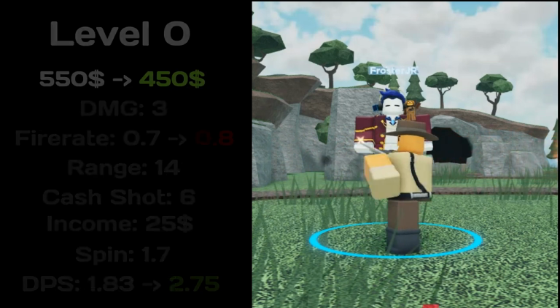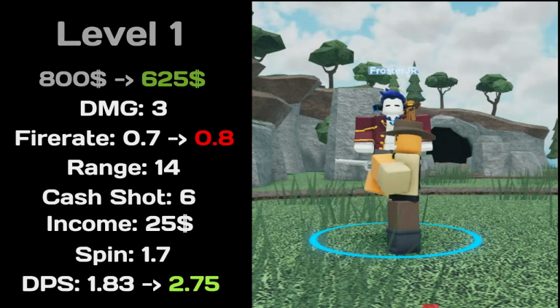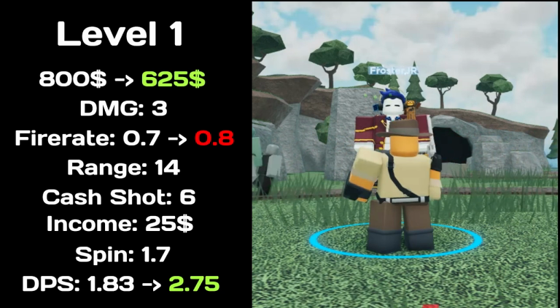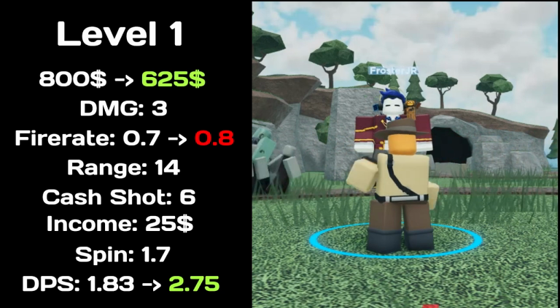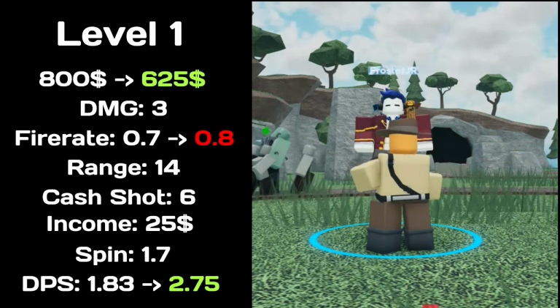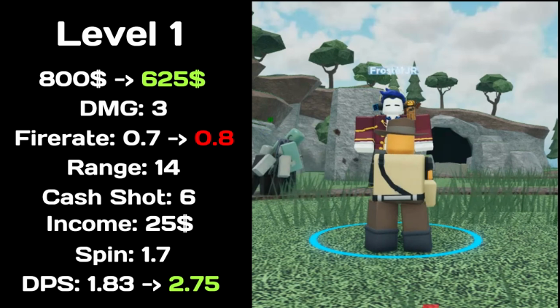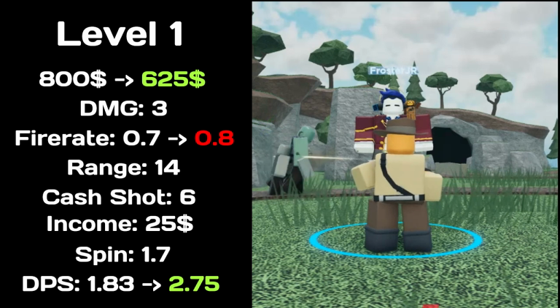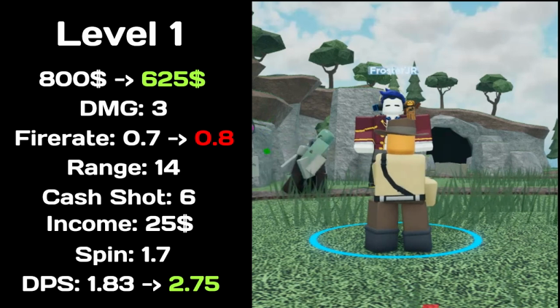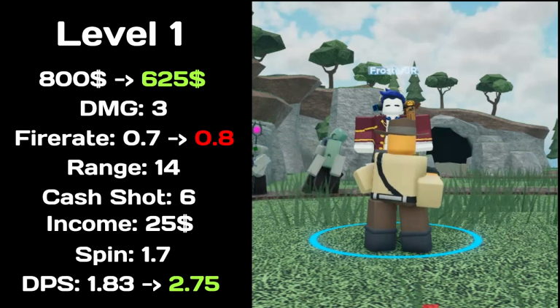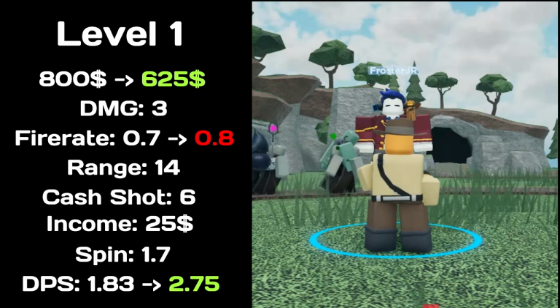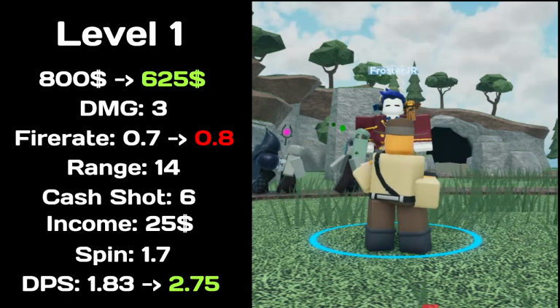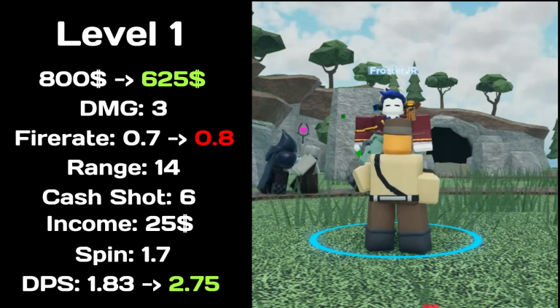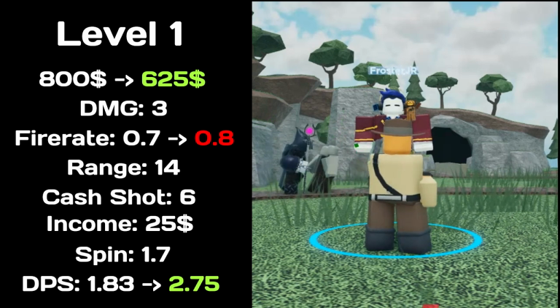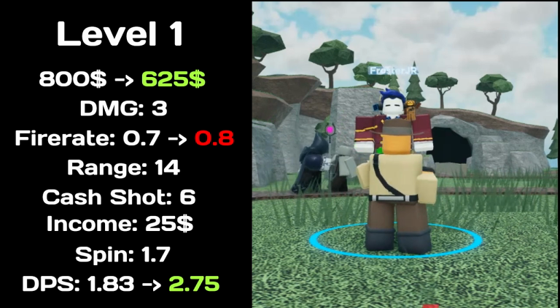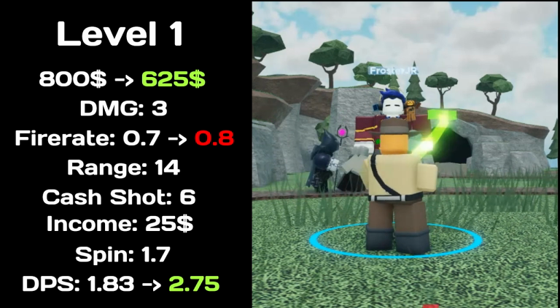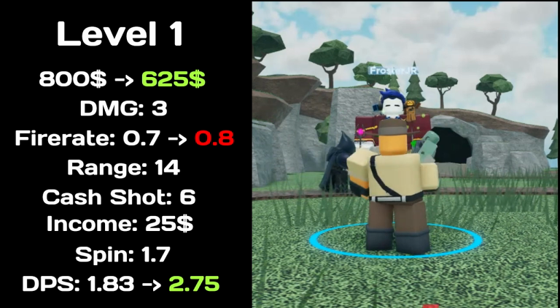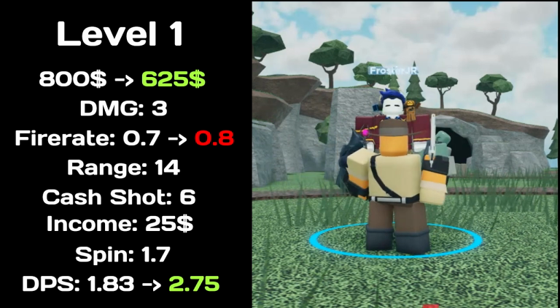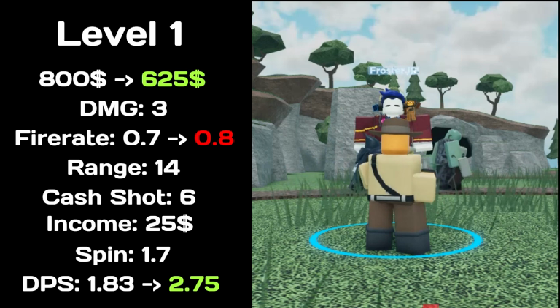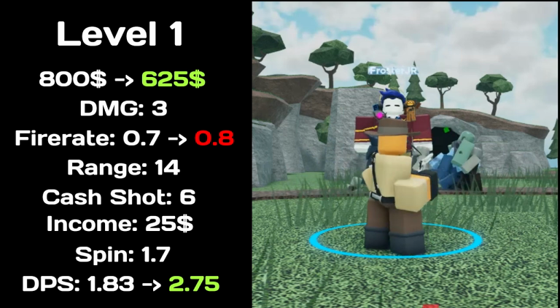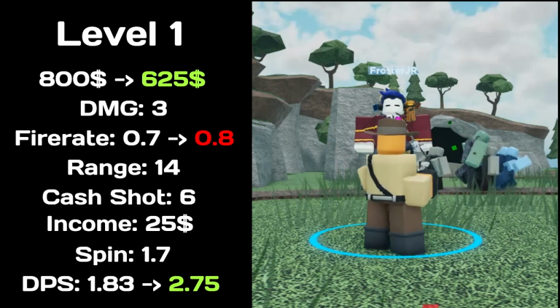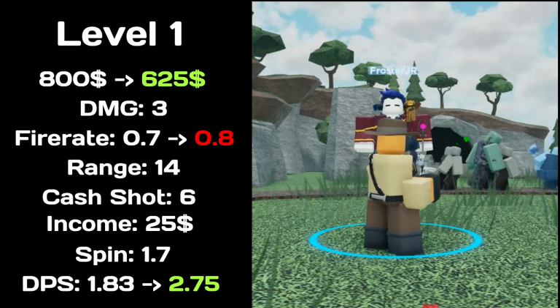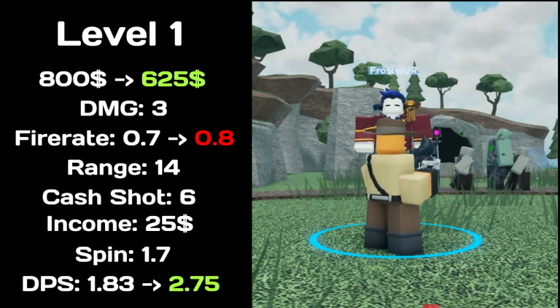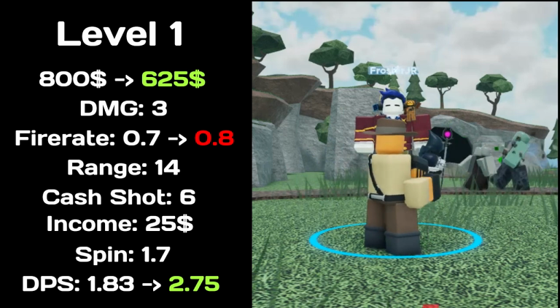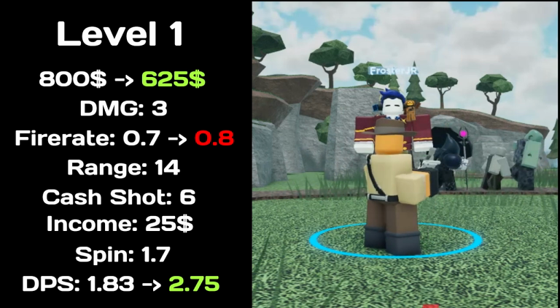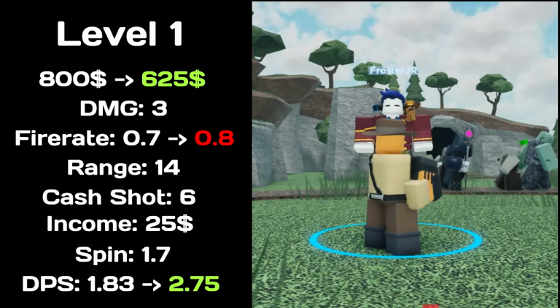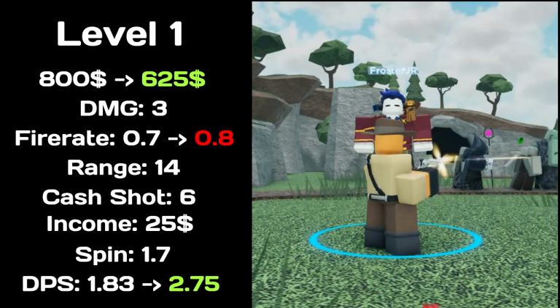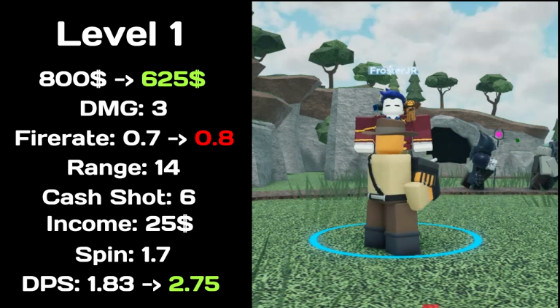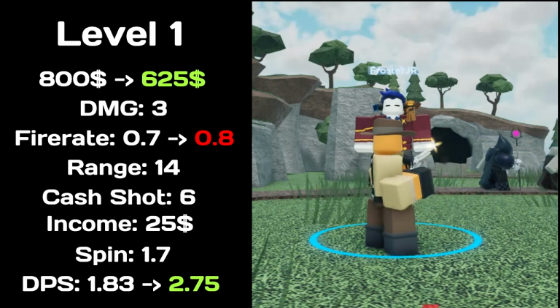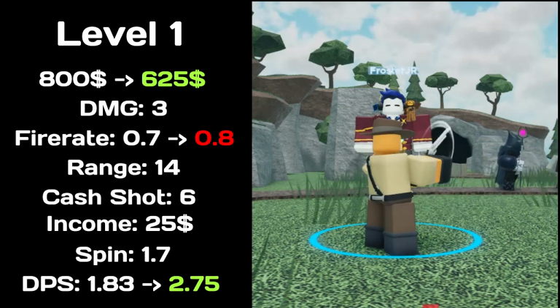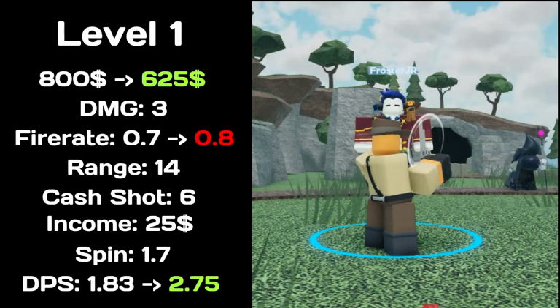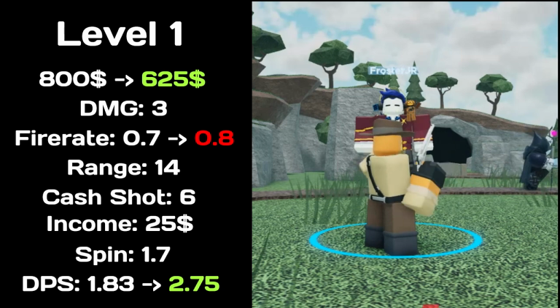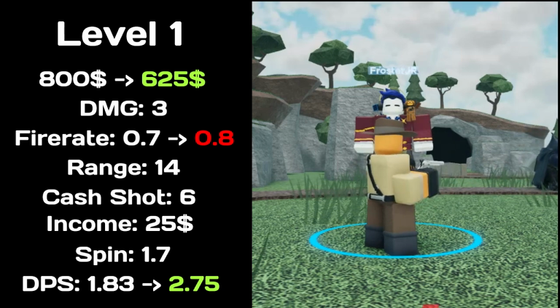At level 1, total price decreased to $625, deals 3 damage, fire rate increased to 0.8, has 14 range, income at $25, spin time of 1.7. Total DPS increased to 2.75.